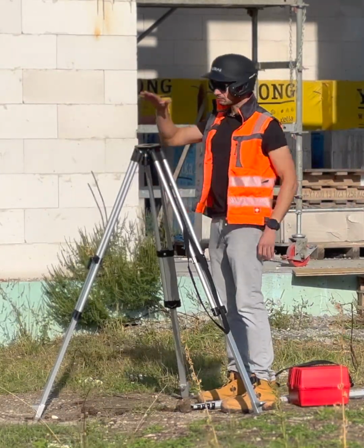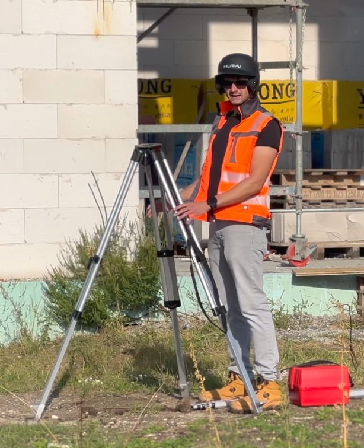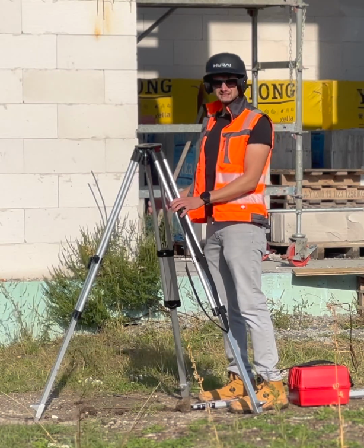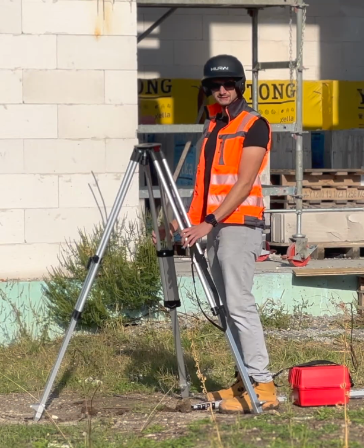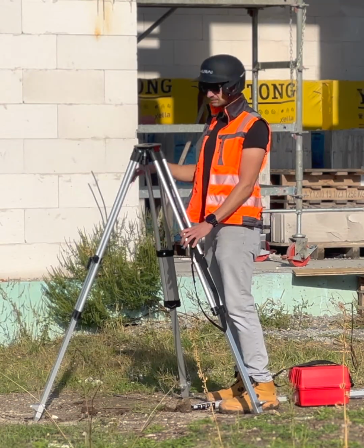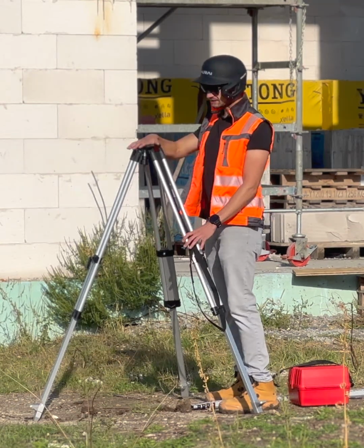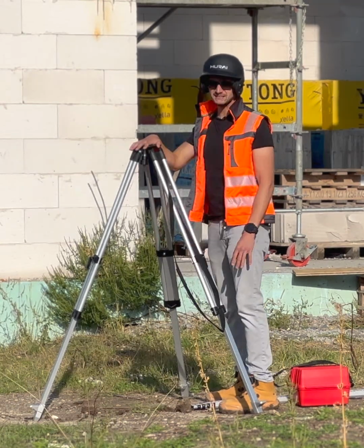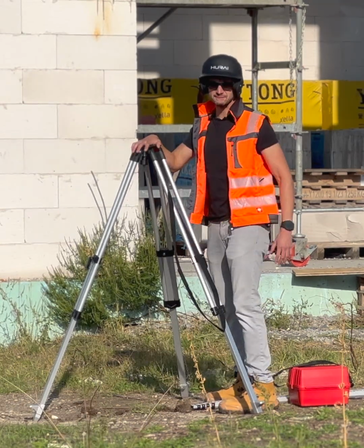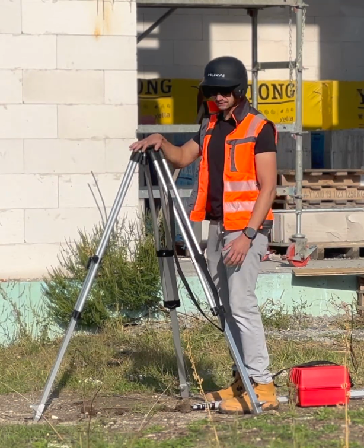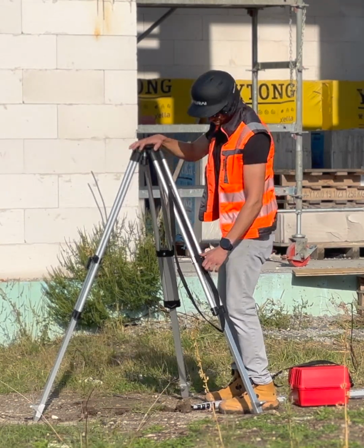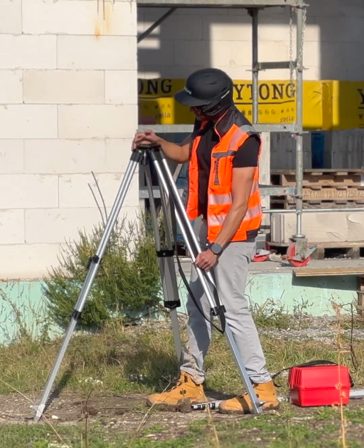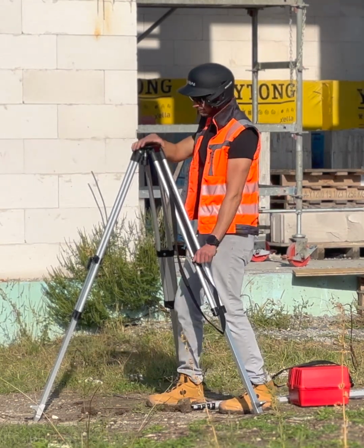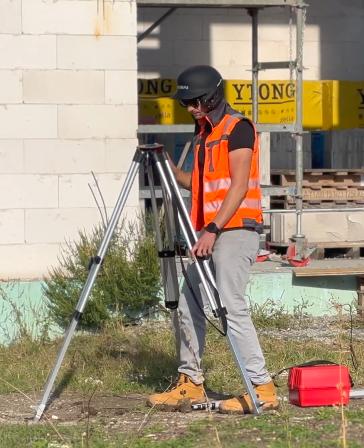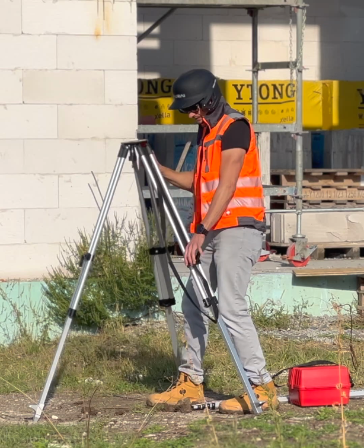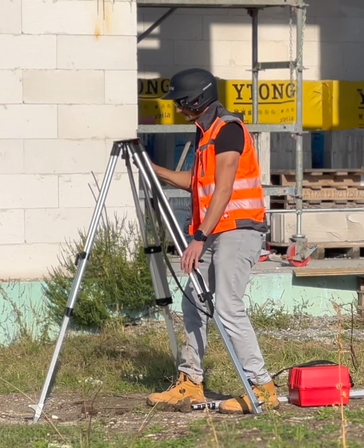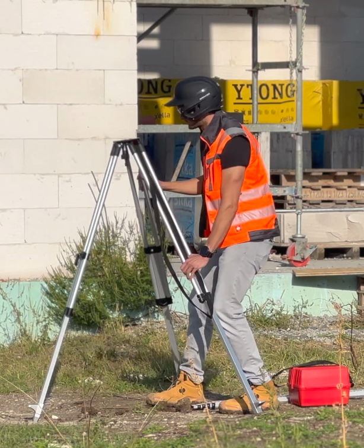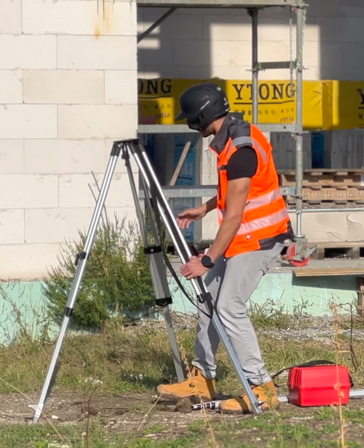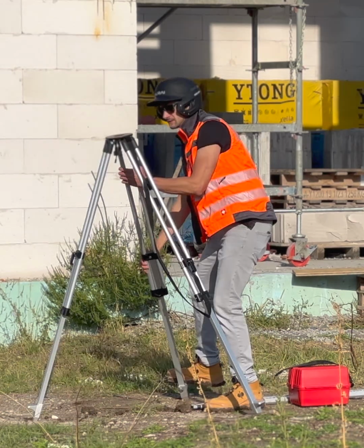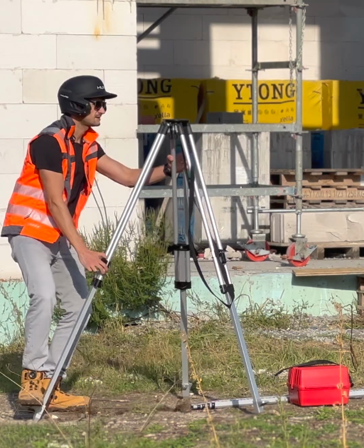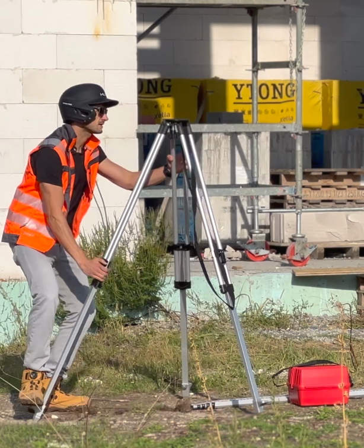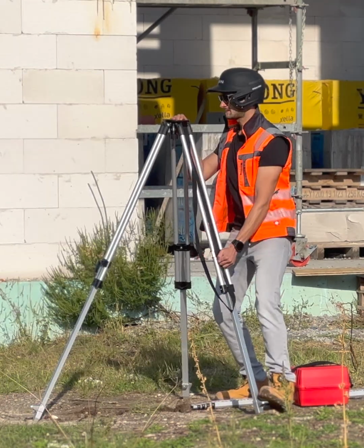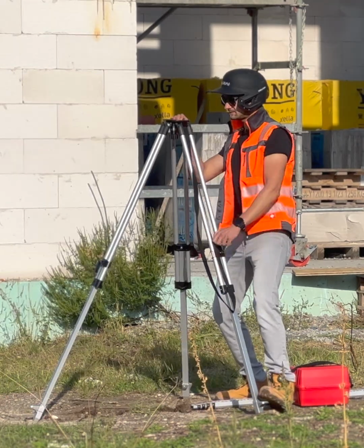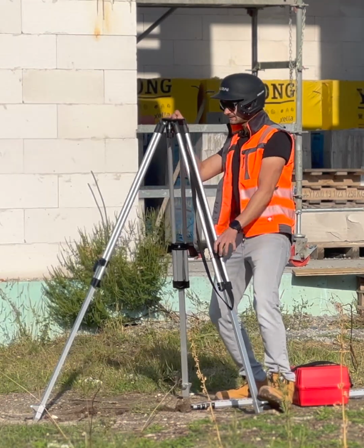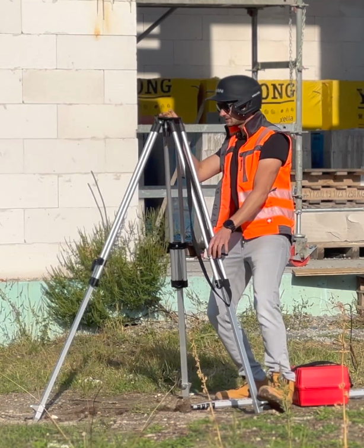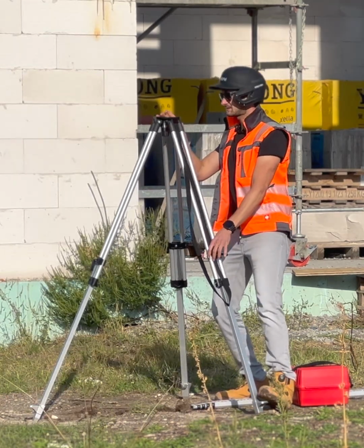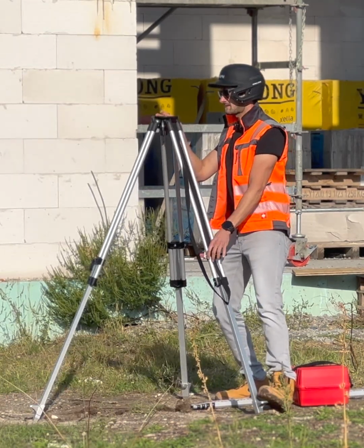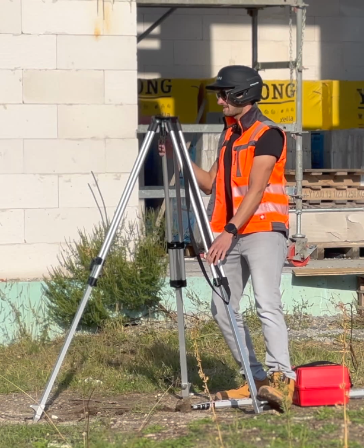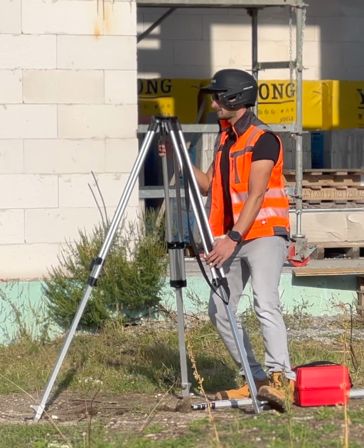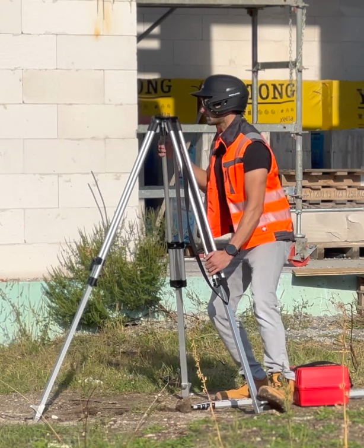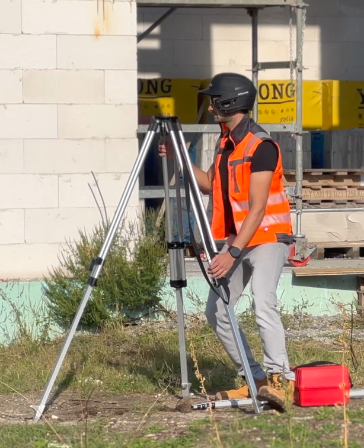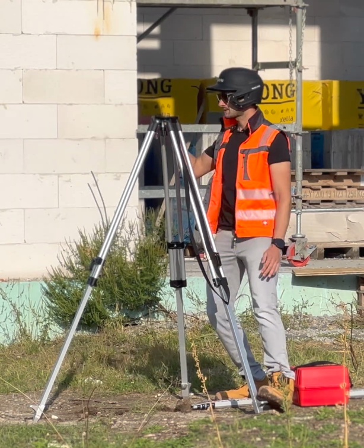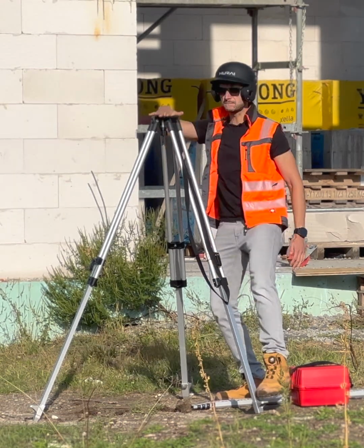Now, adjust the legs so this platform is as level as possible. Close enough is good. Loosen, adjust, lock. Boom.